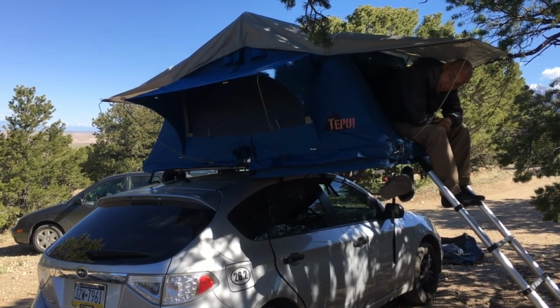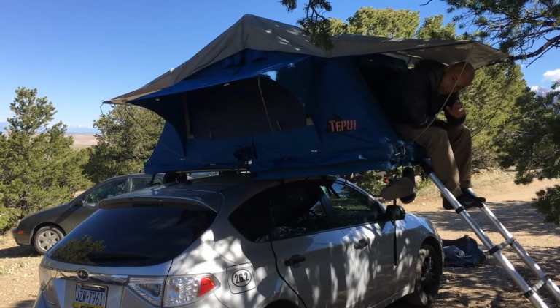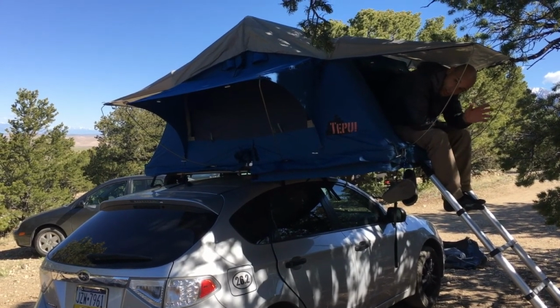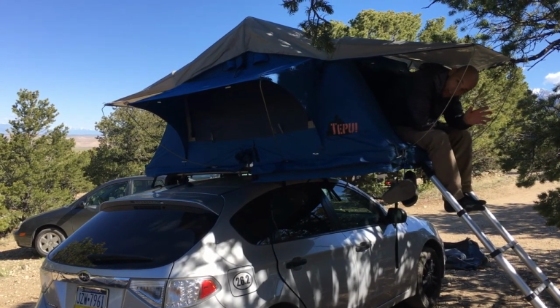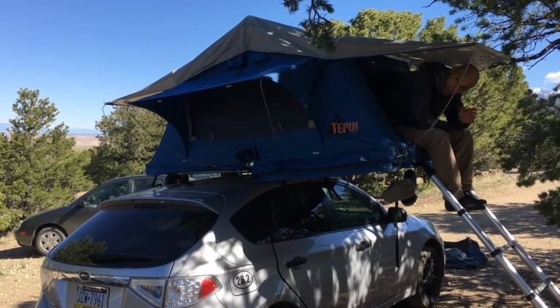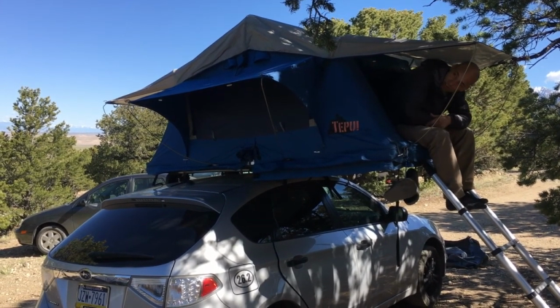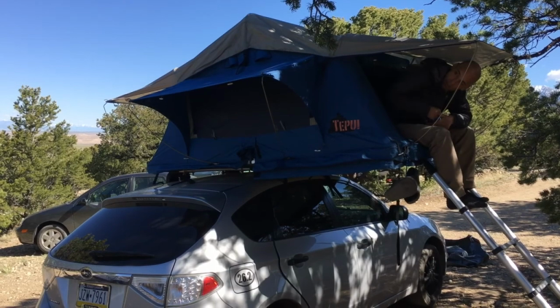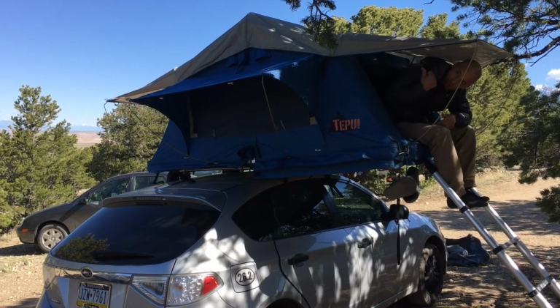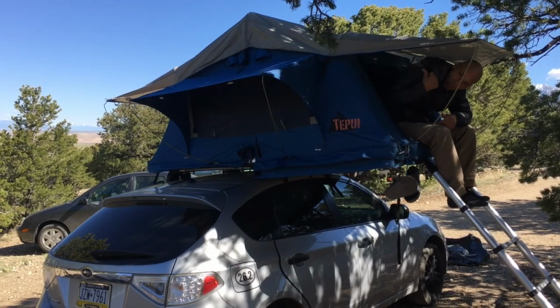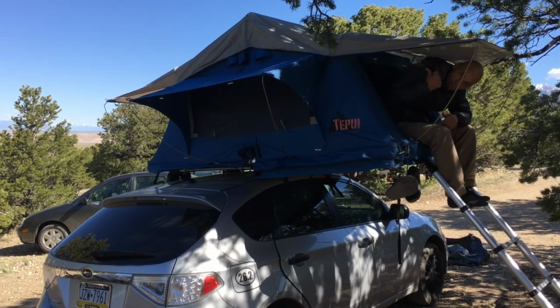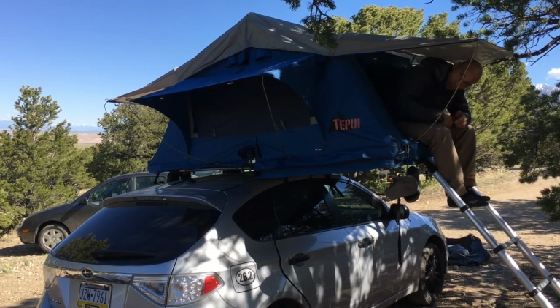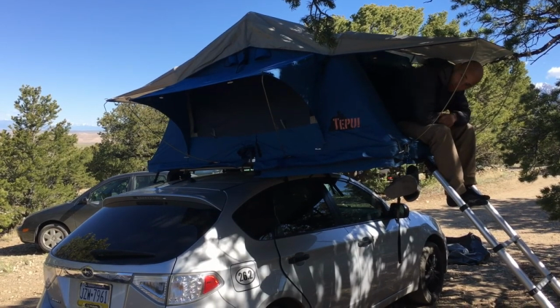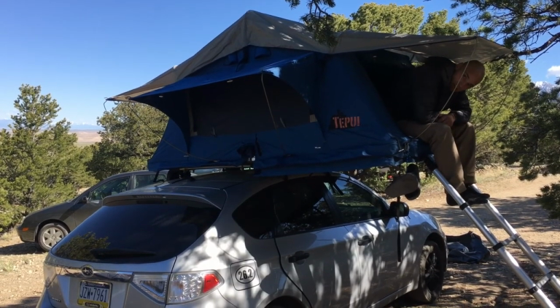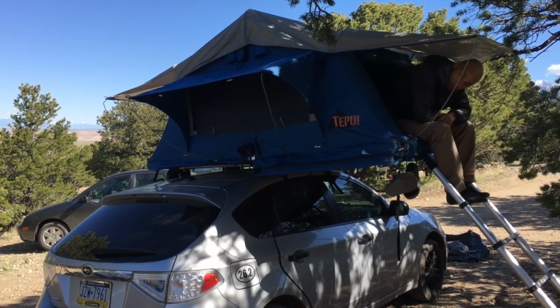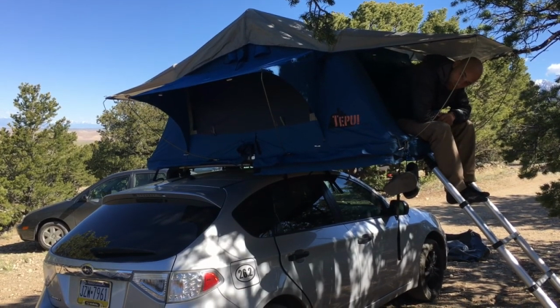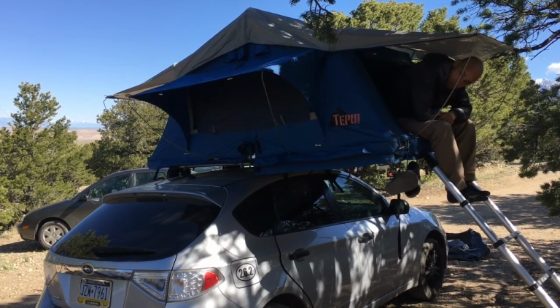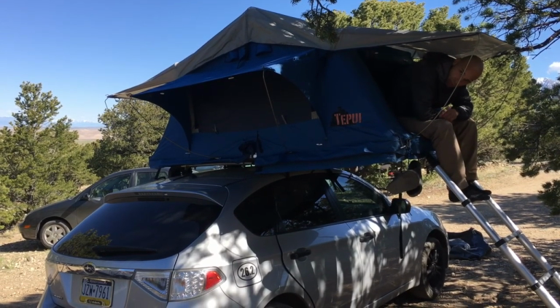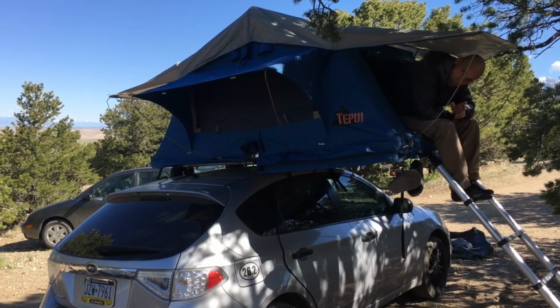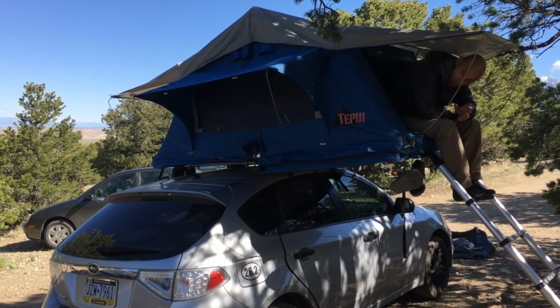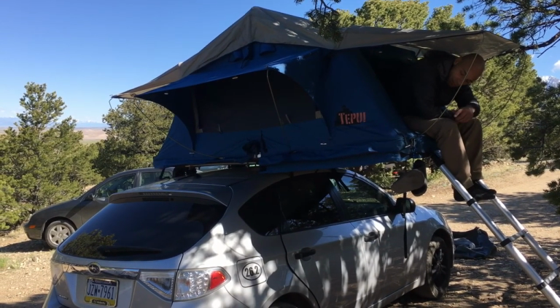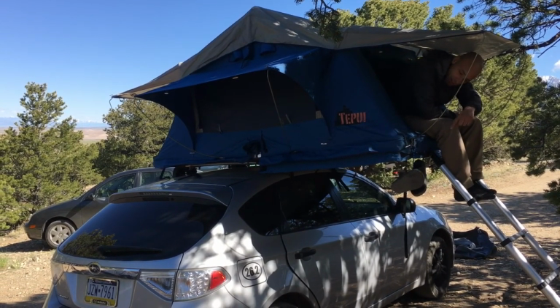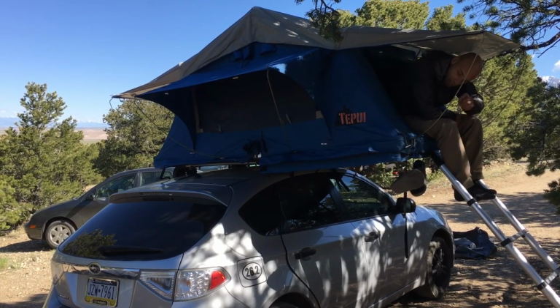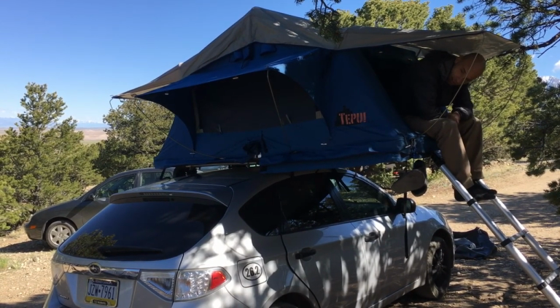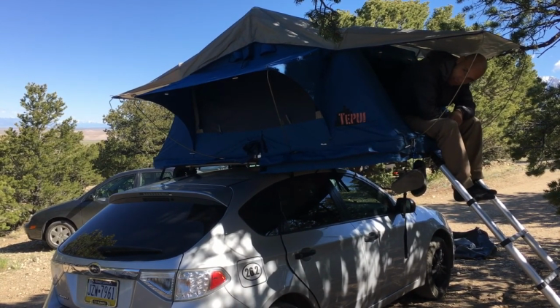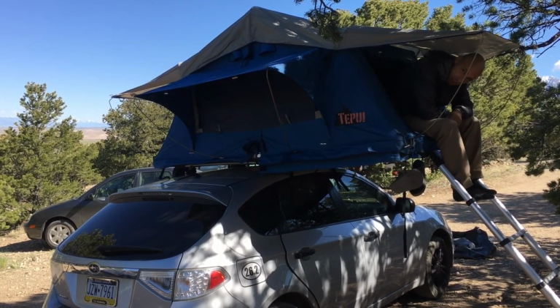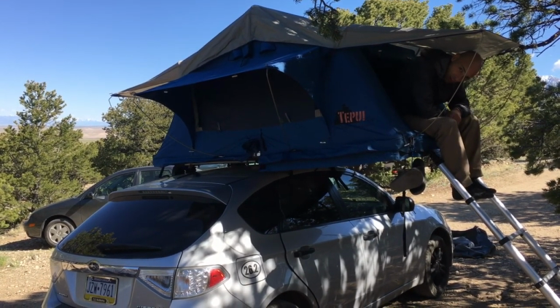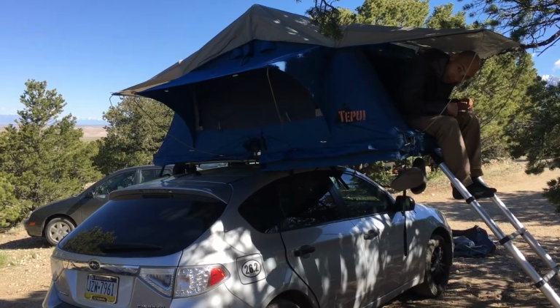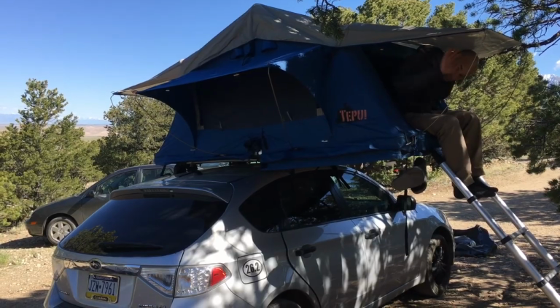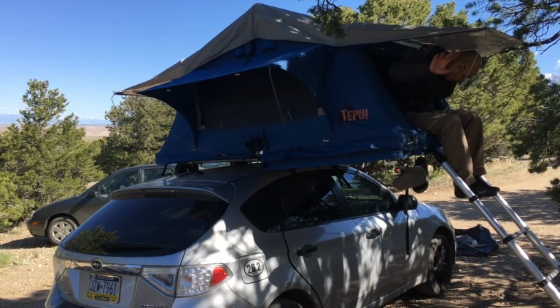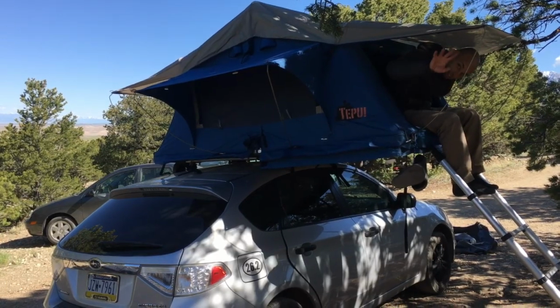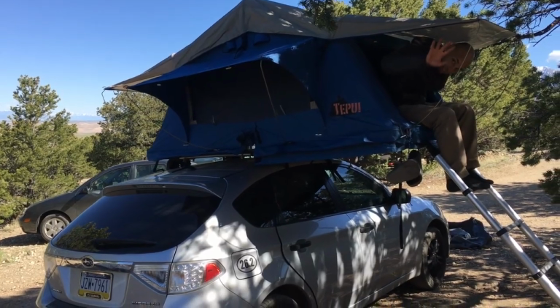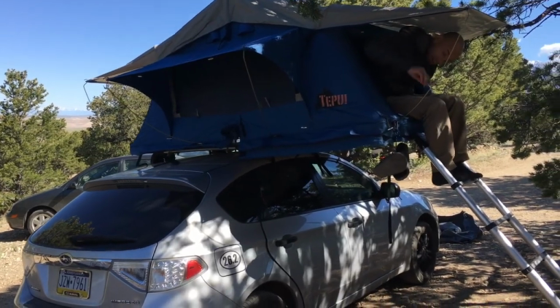So for those of you also using these great rooftop tents from Tupui, that's a little tip for you. Nighty night.